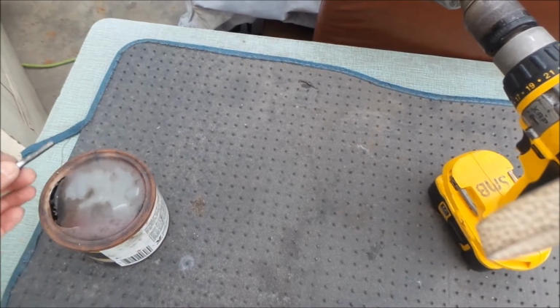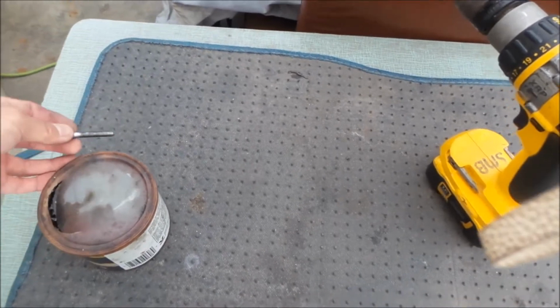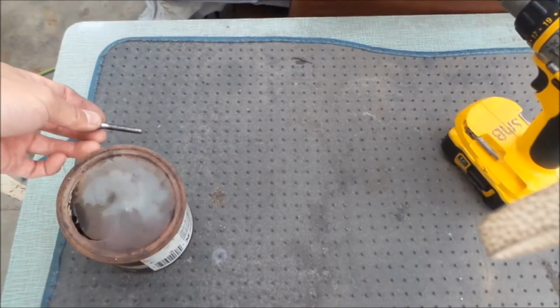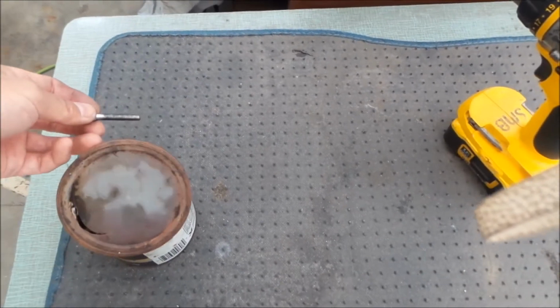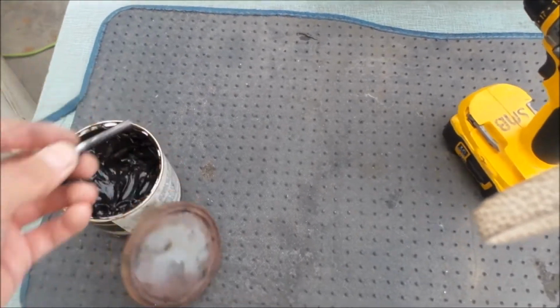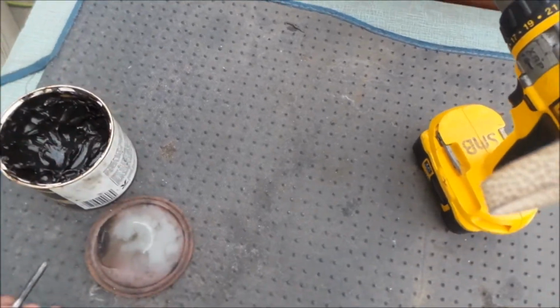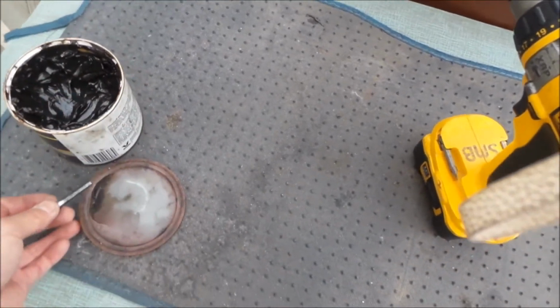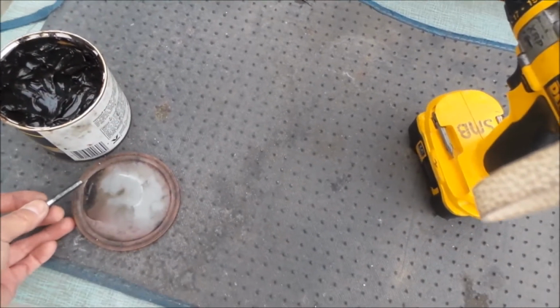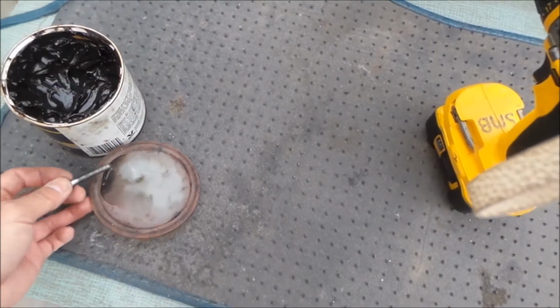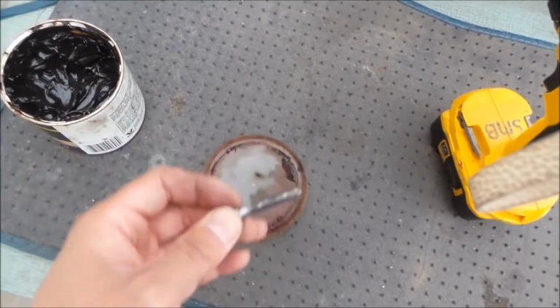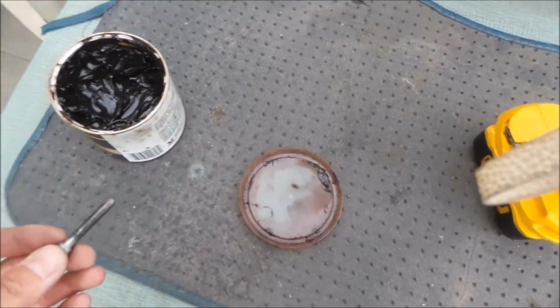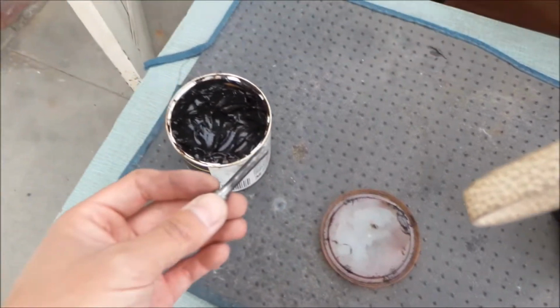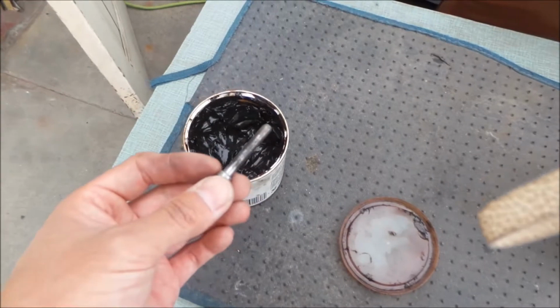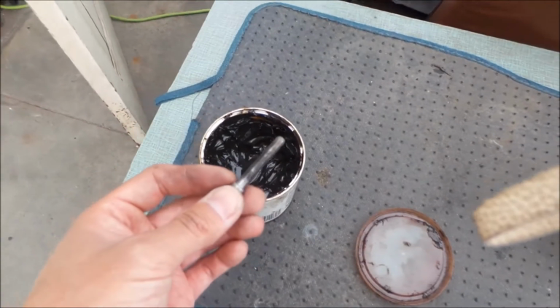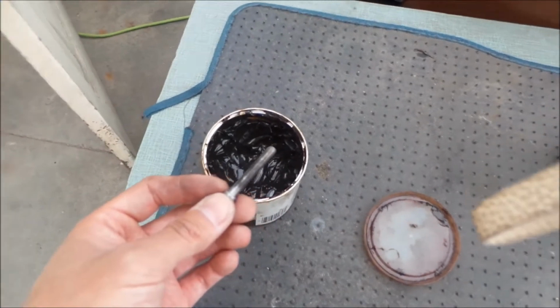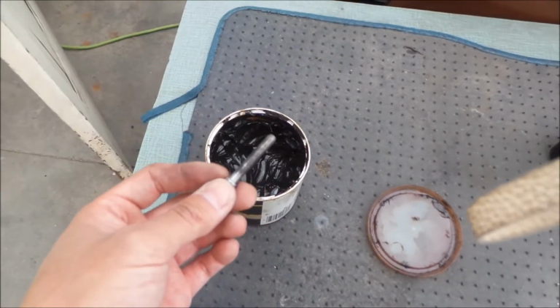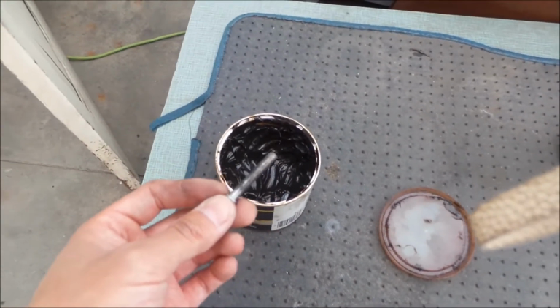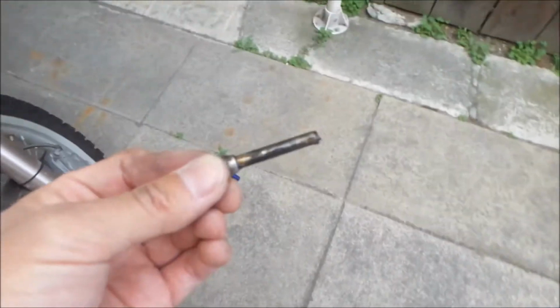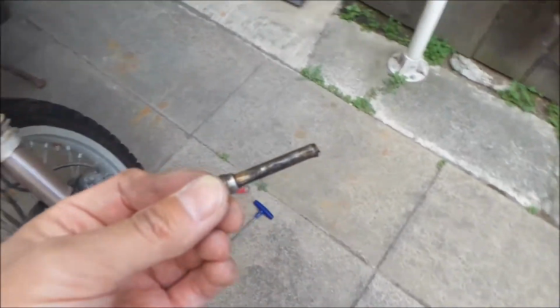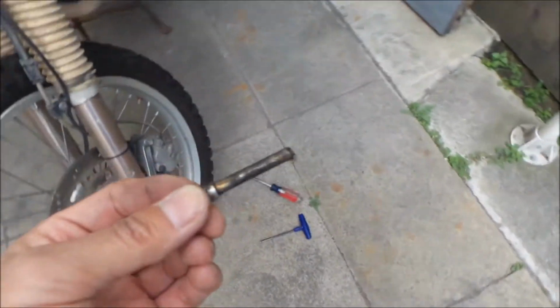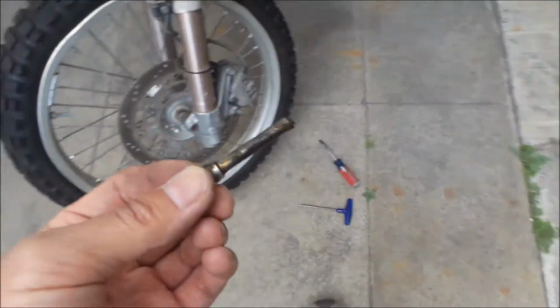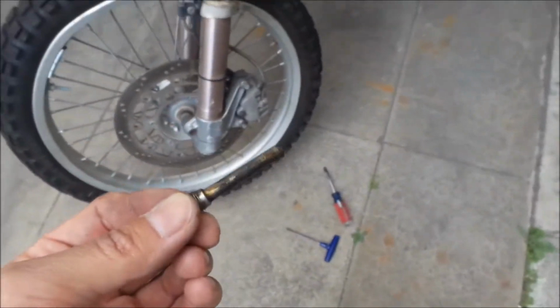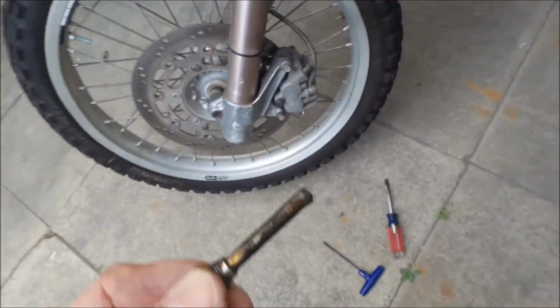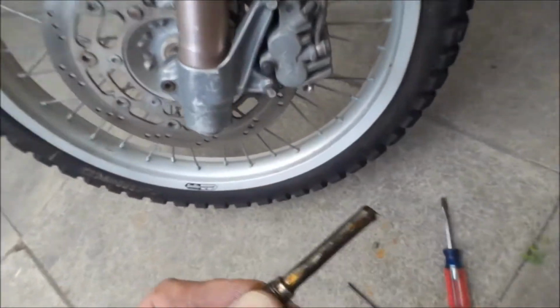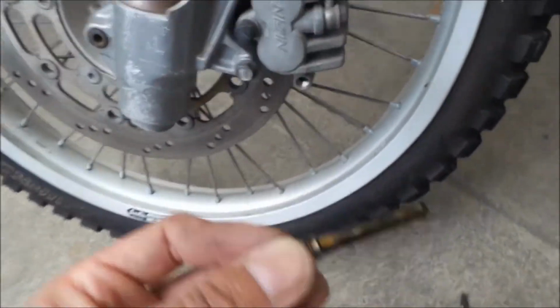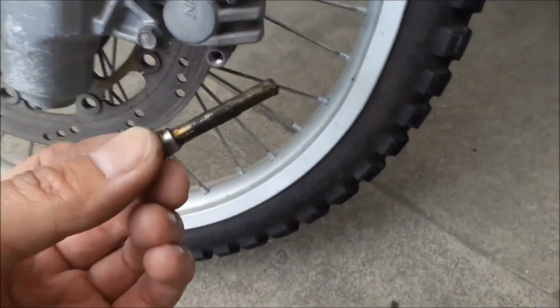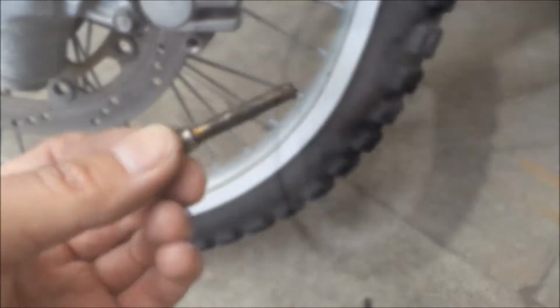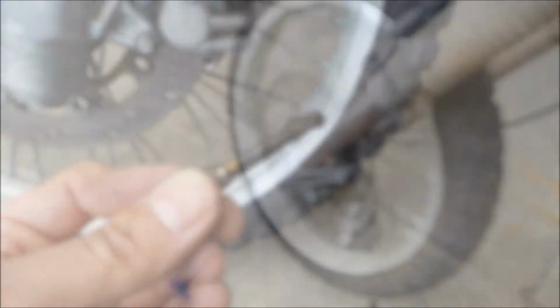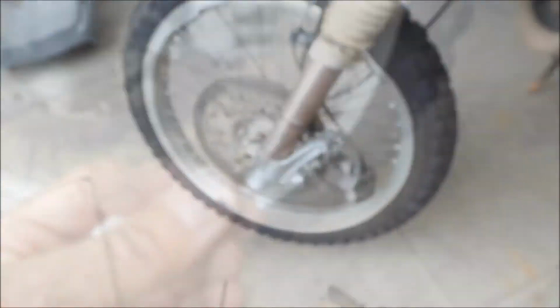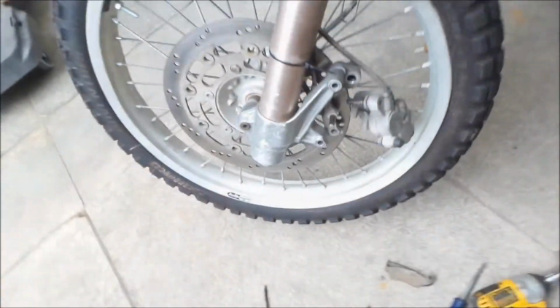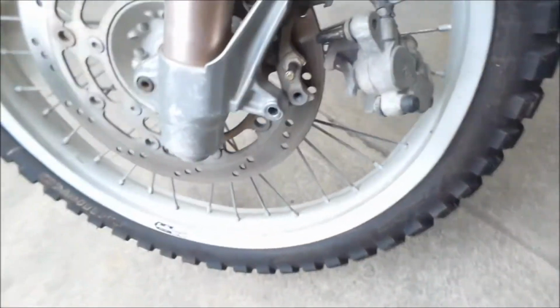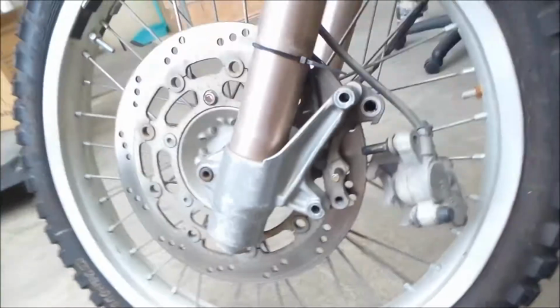I was just installing brake and clutch levers on my other bike, so today is a lubrication day. All right, it's greased up and ready to go back in. Hopefully this fixed my problem.